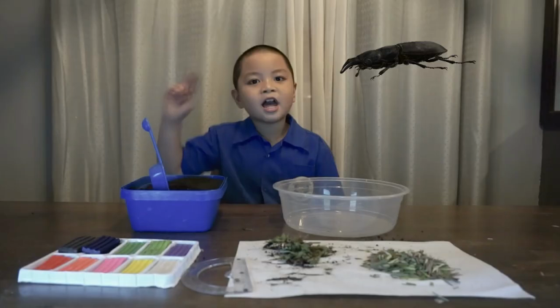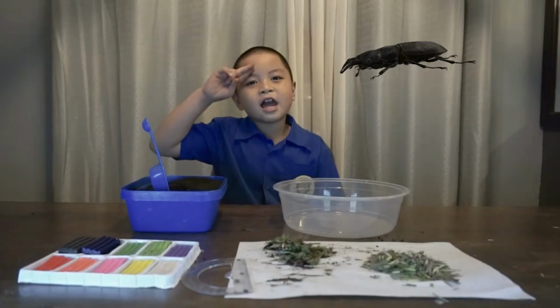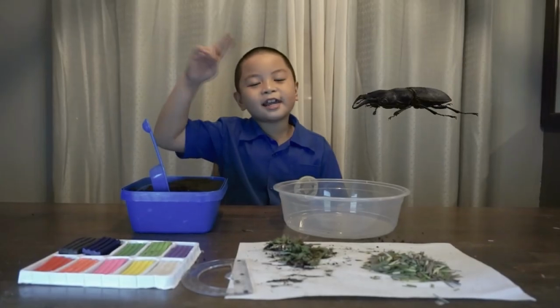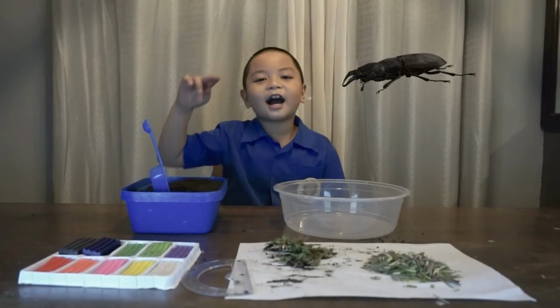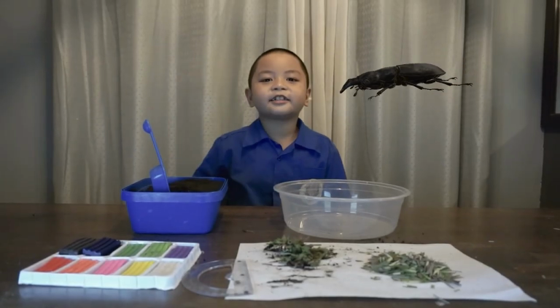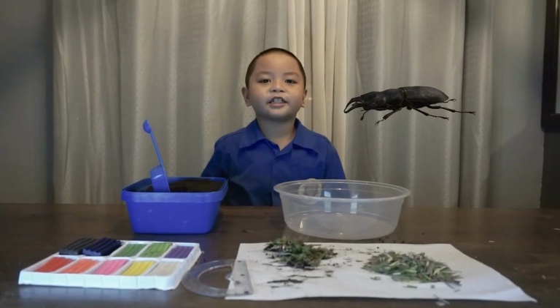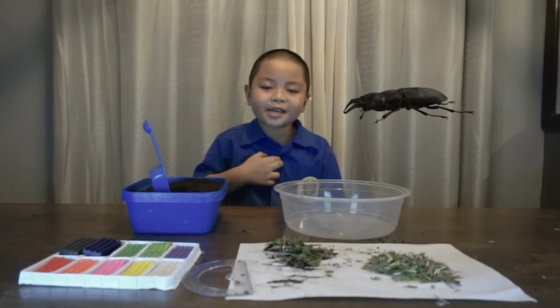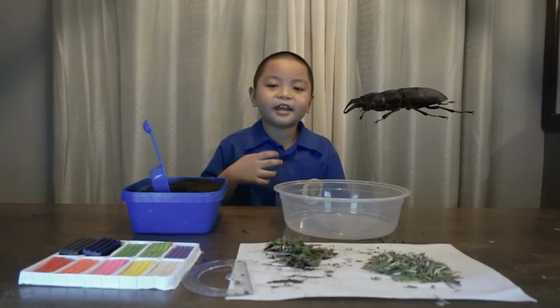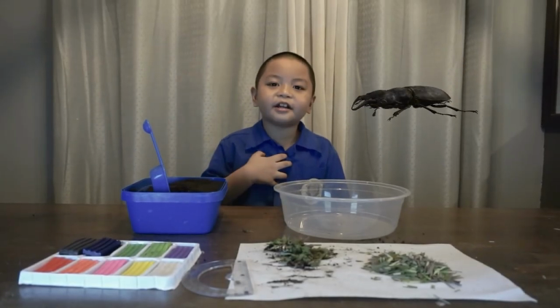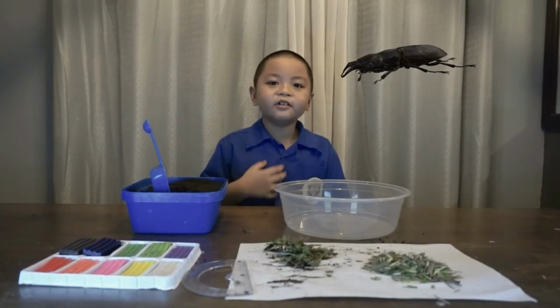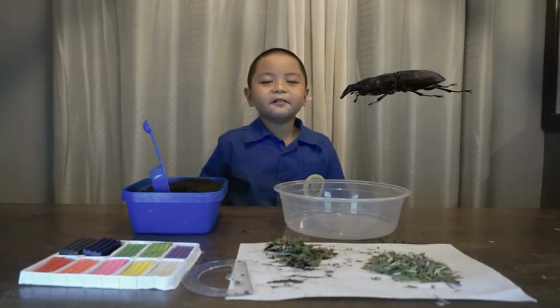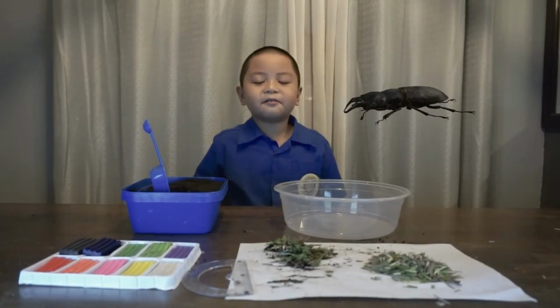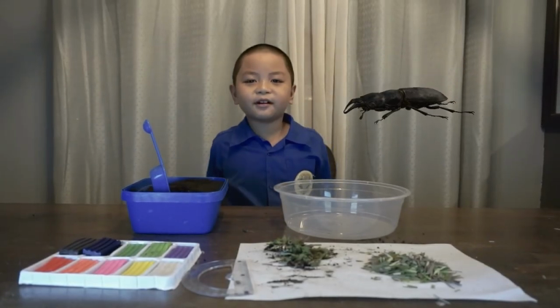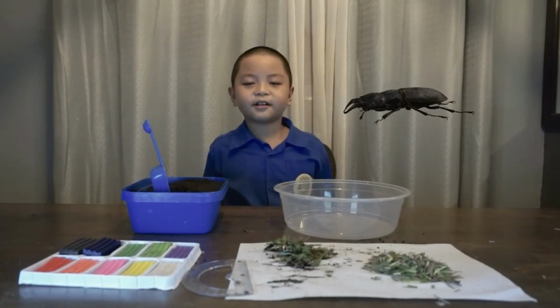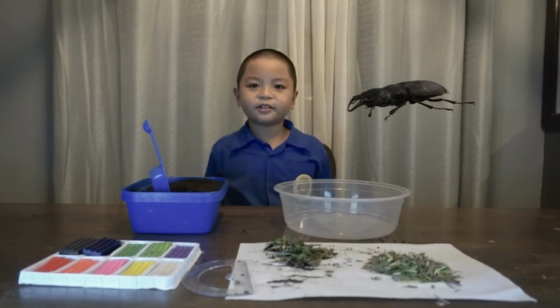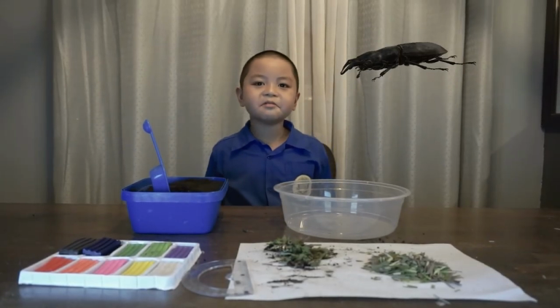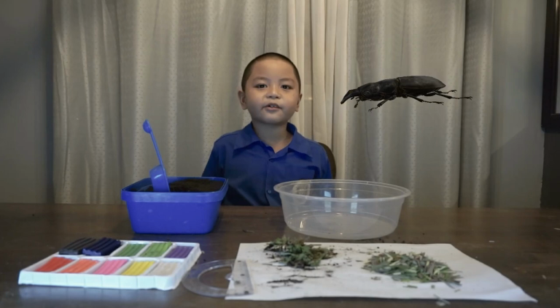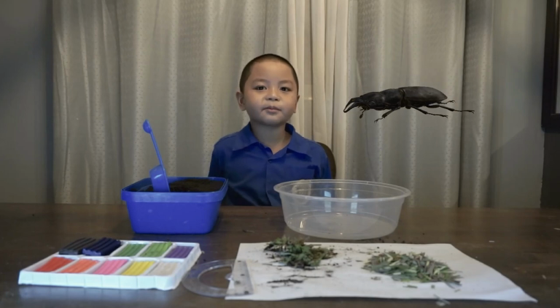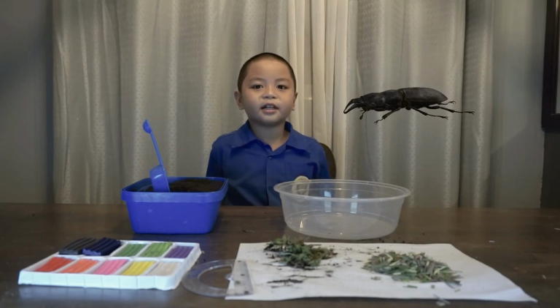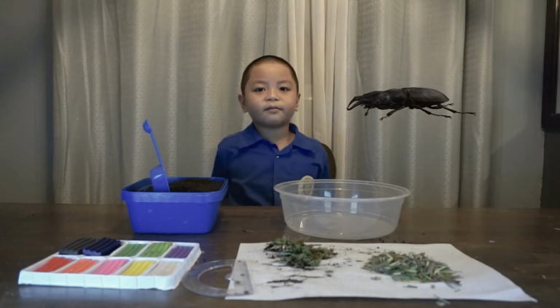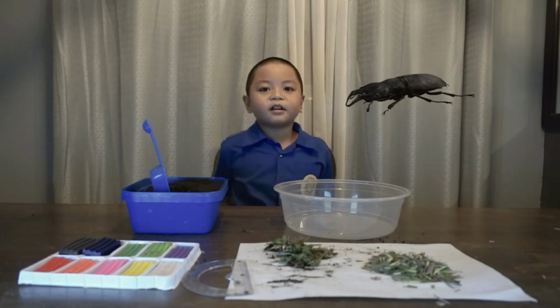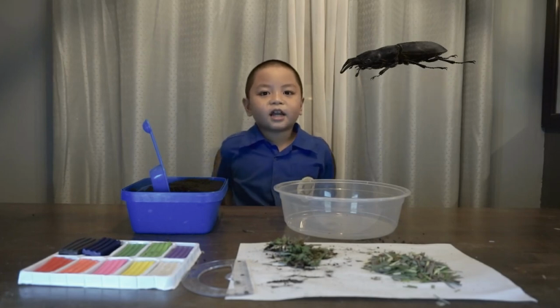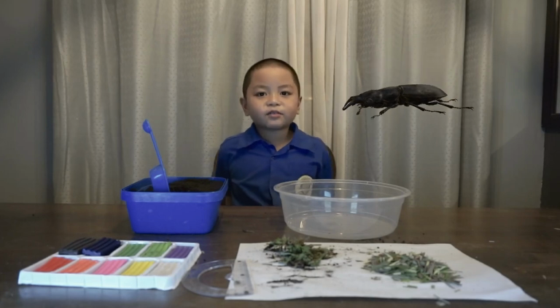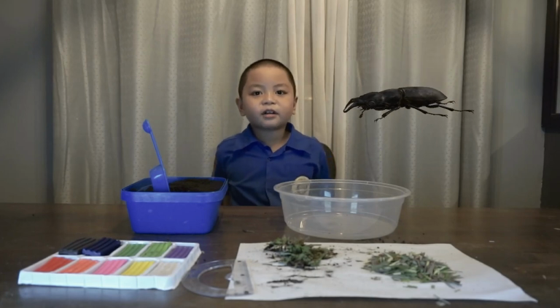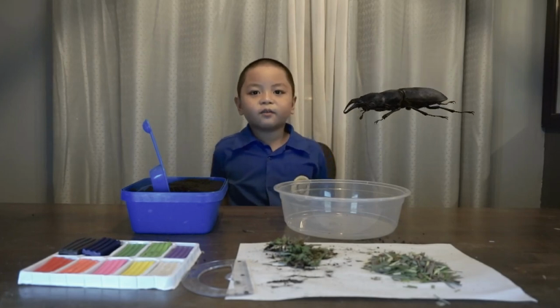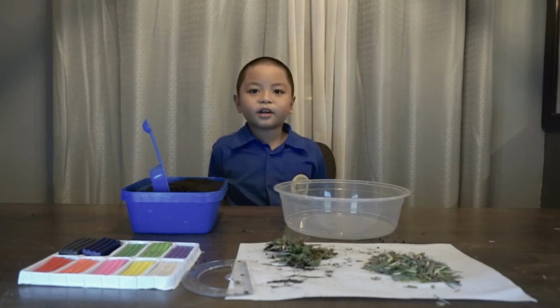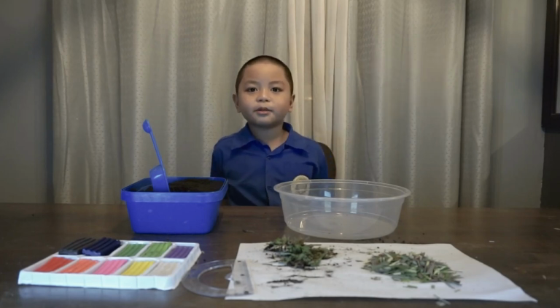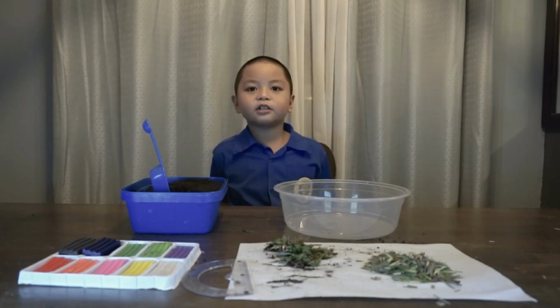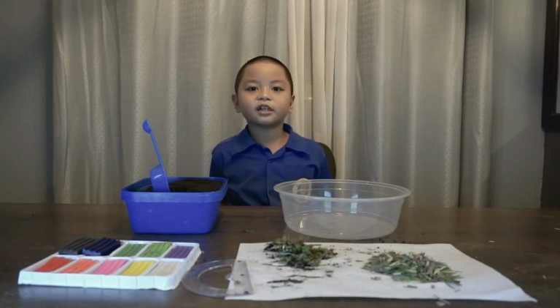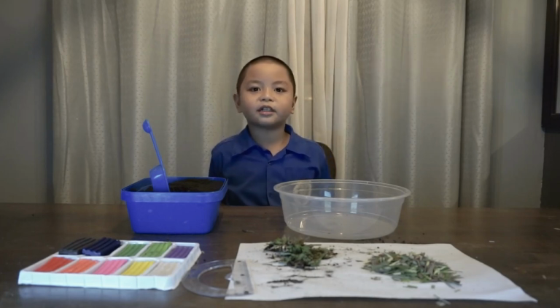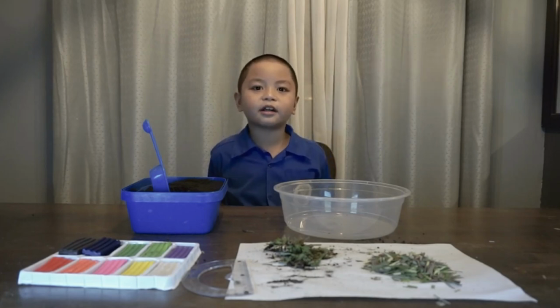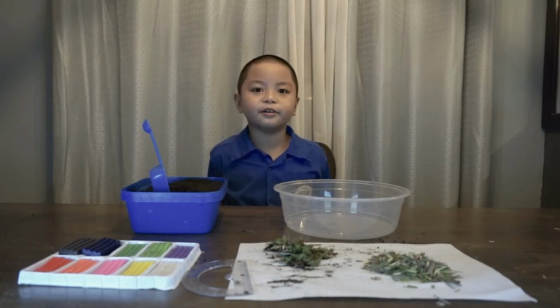Hey guys! It's me, Eagle. Today we're going to make a life cycle of Rhino Beetle using a terrarium.